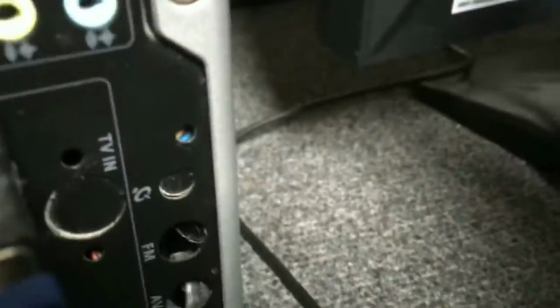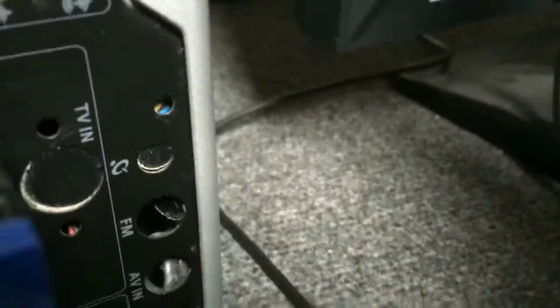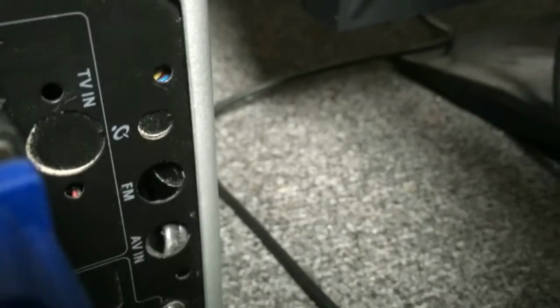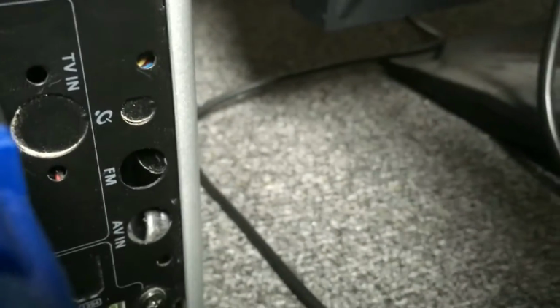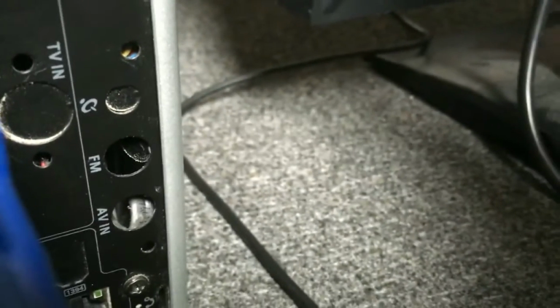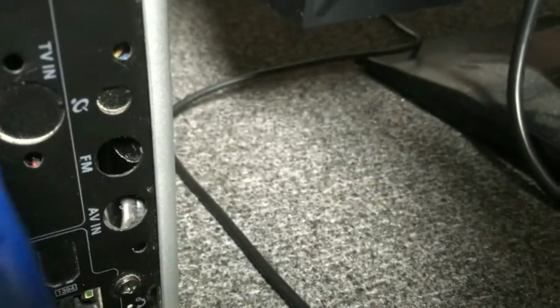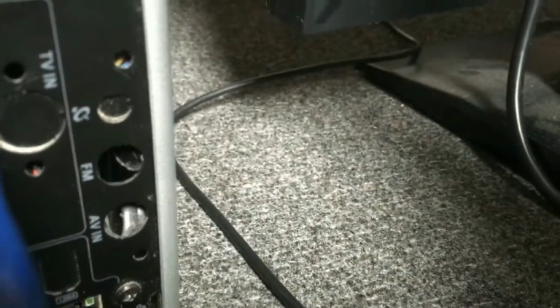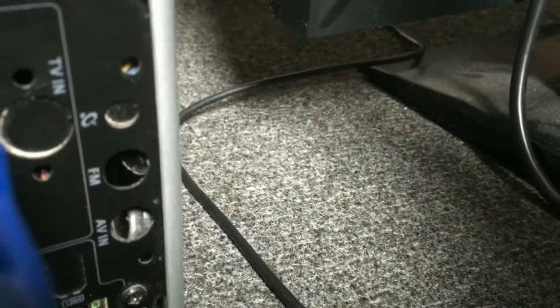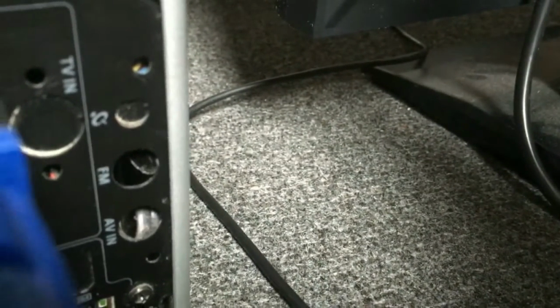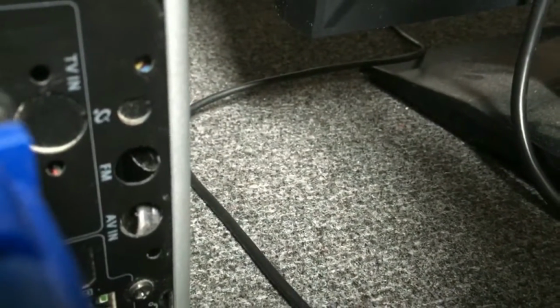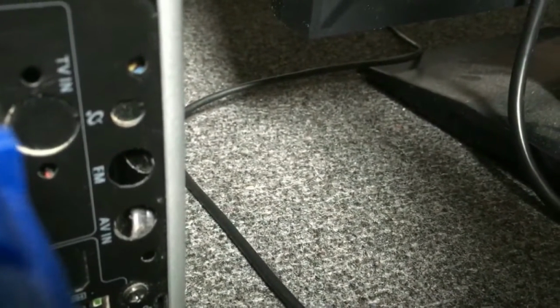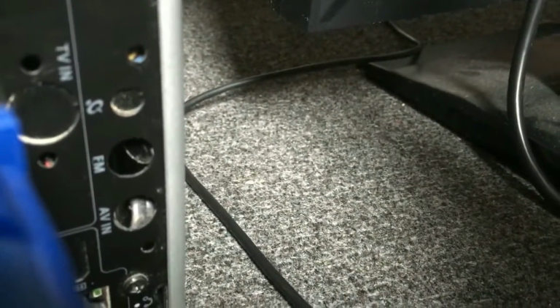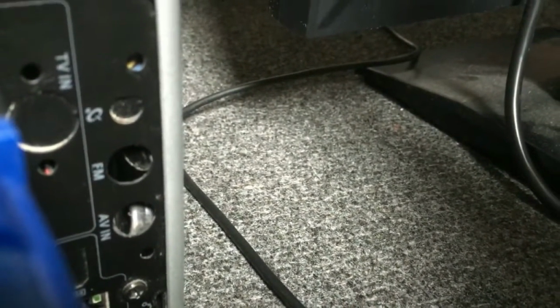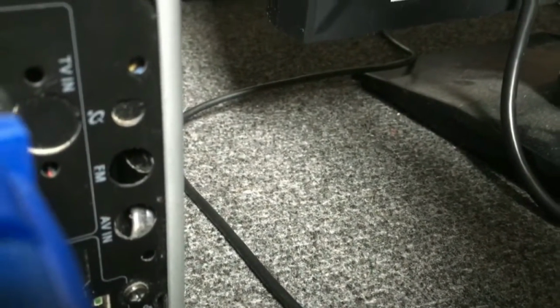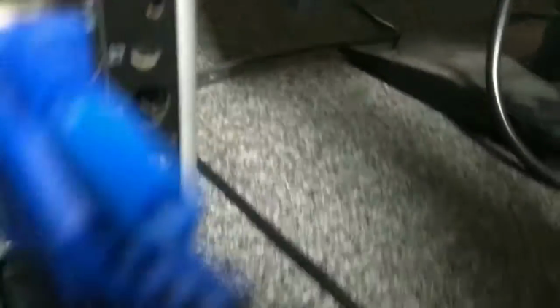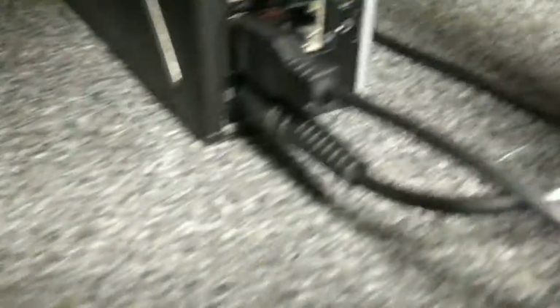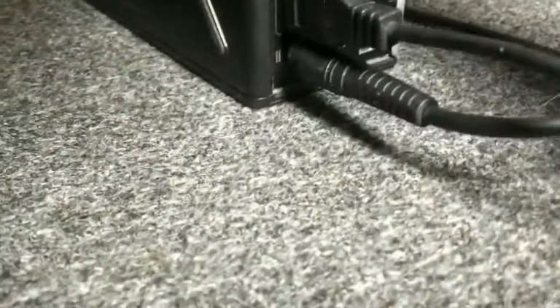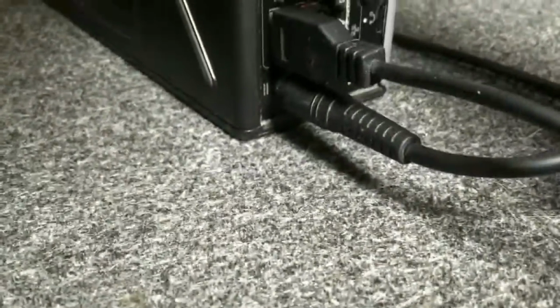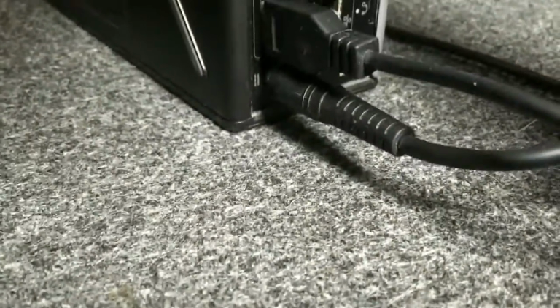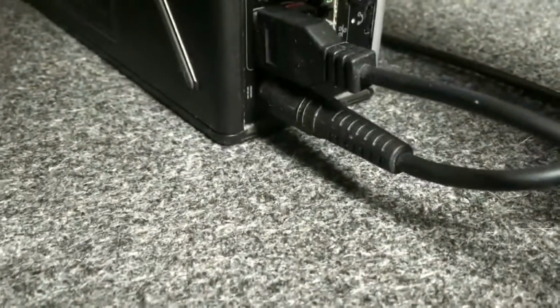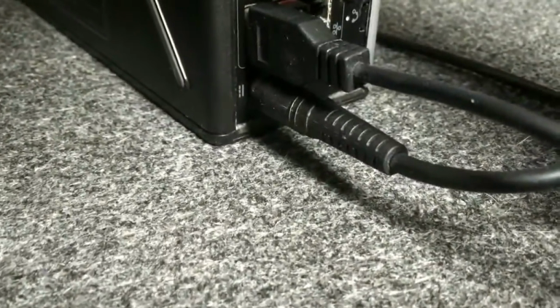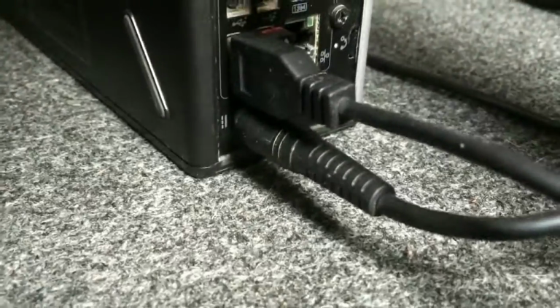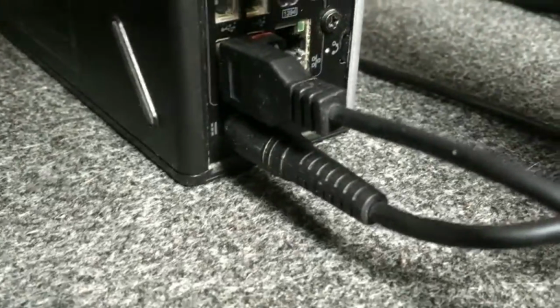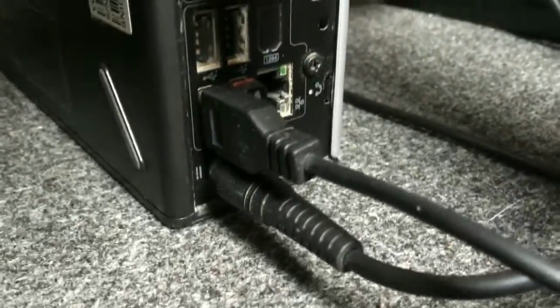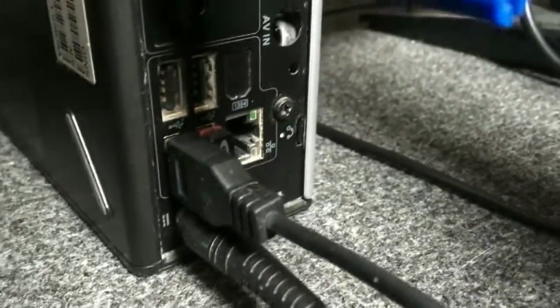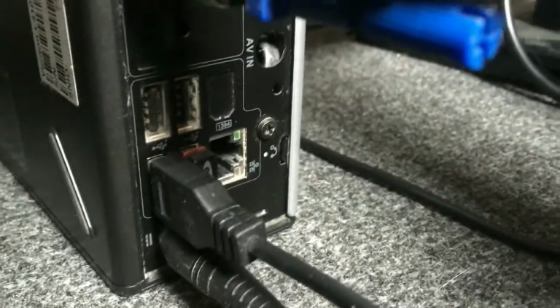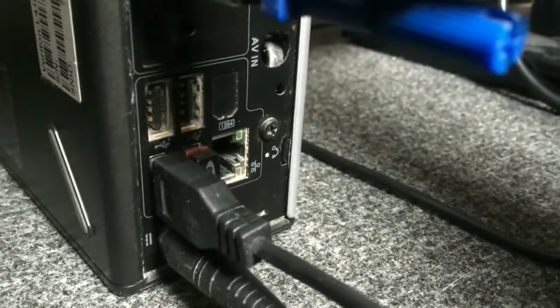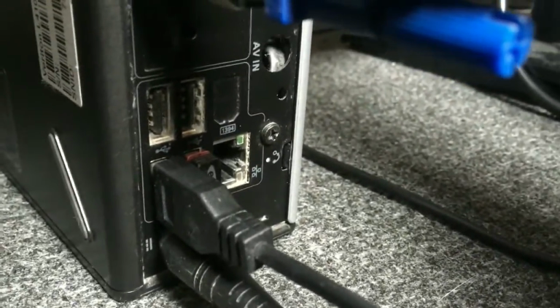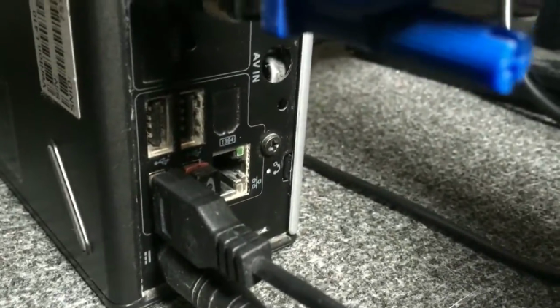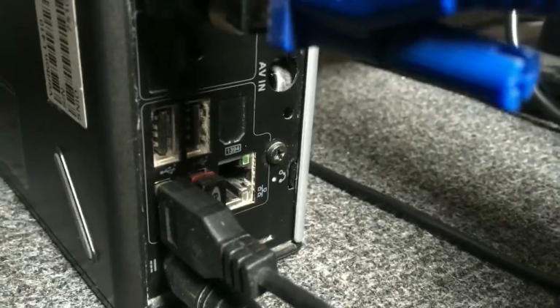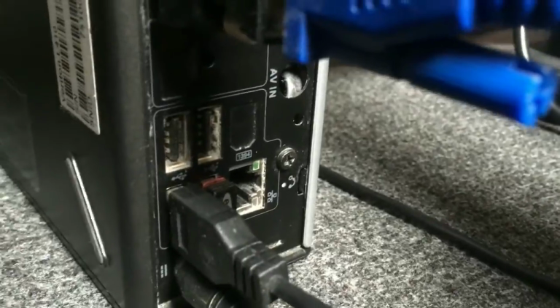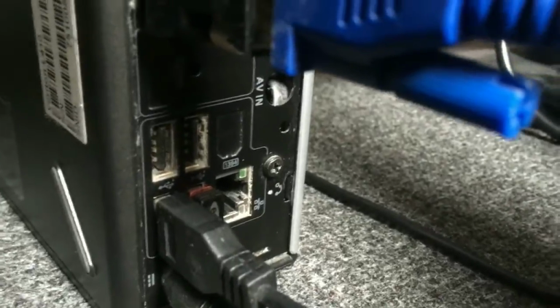Also on the back: Wi-Fi, TV-in, FM, AV-in, and HDMI was an option. Also 1394 was an option, but it wasn't included in this one.